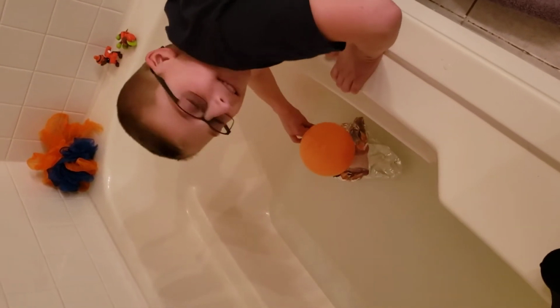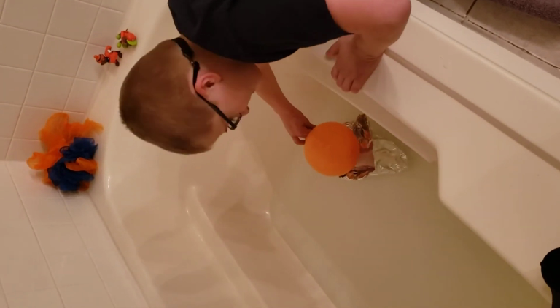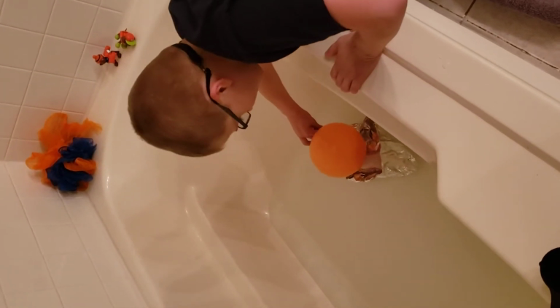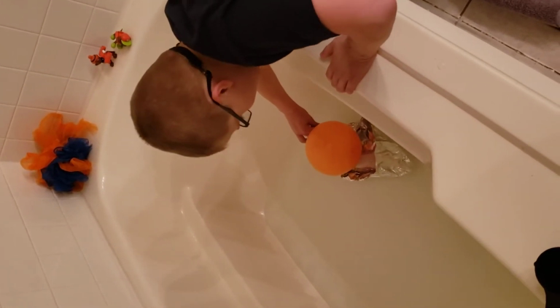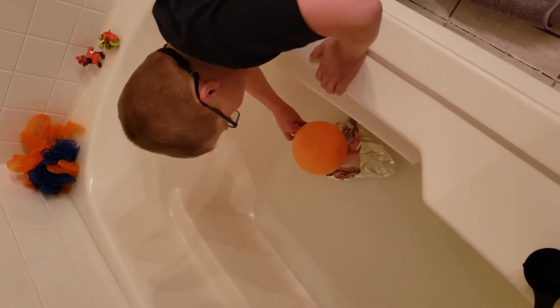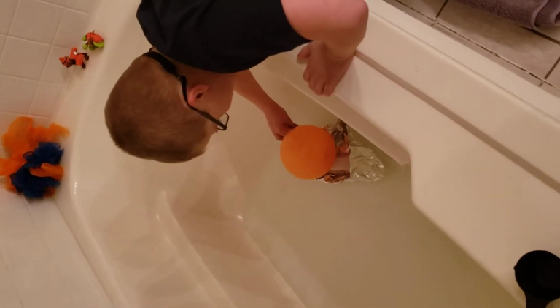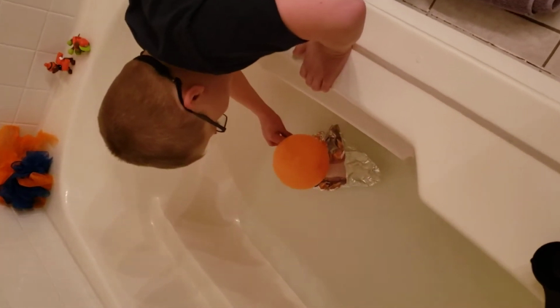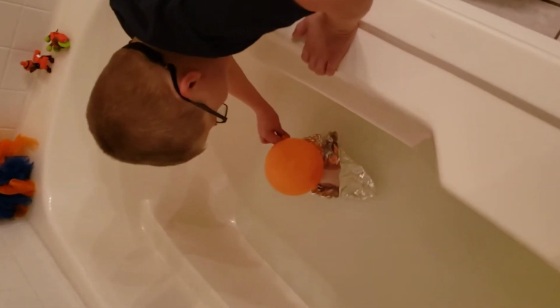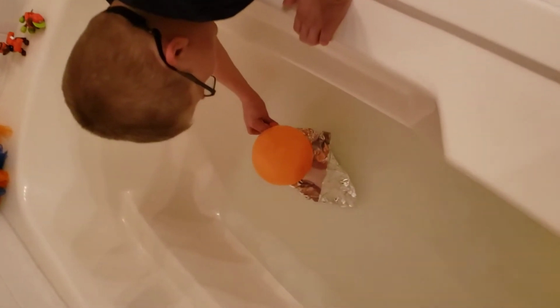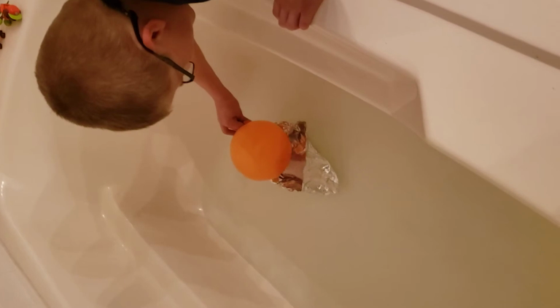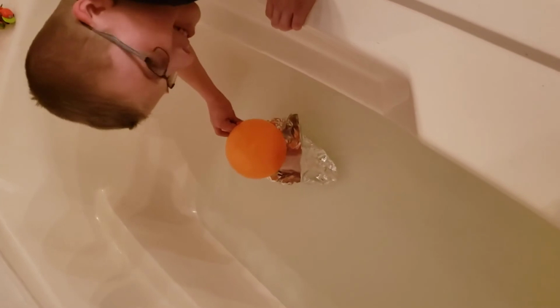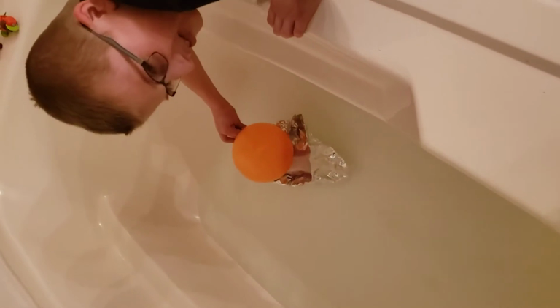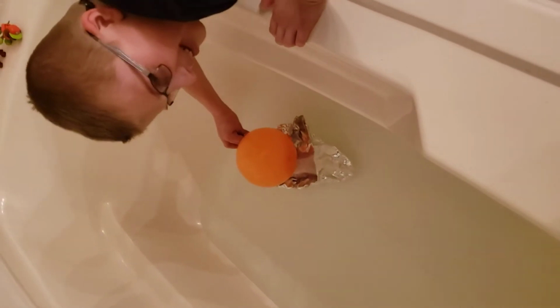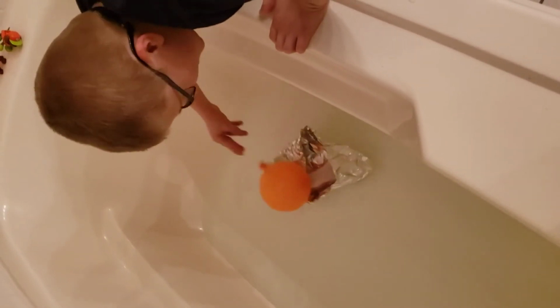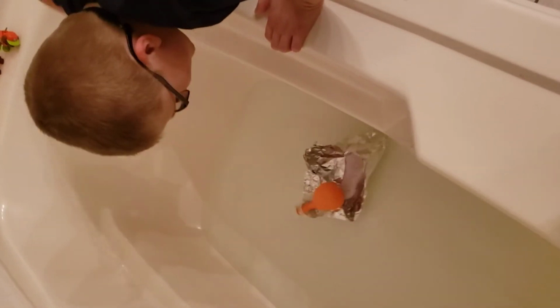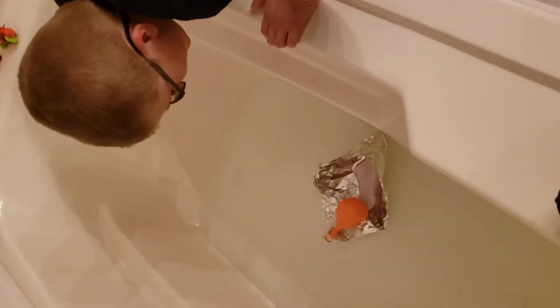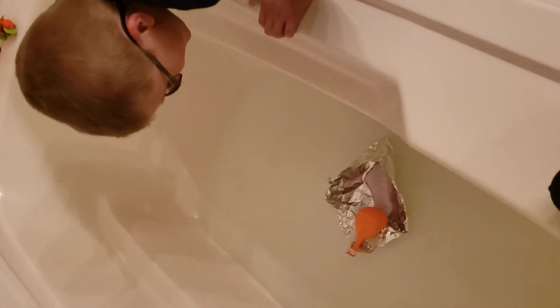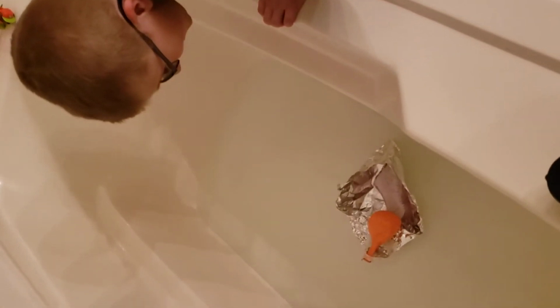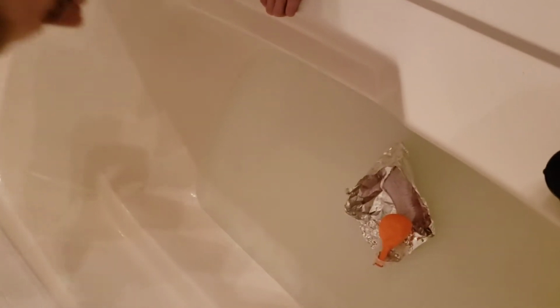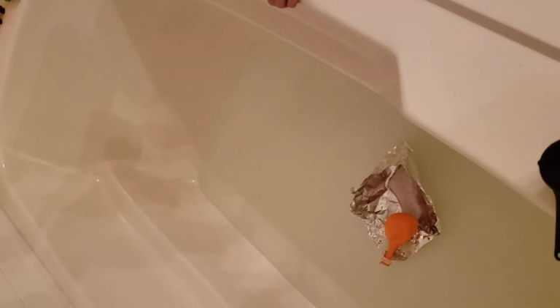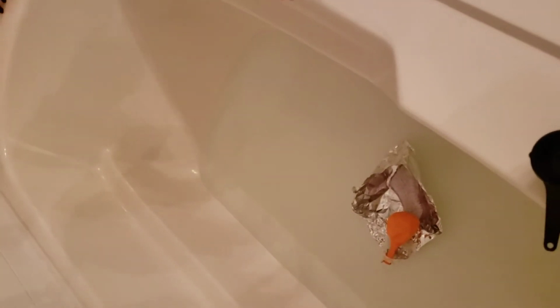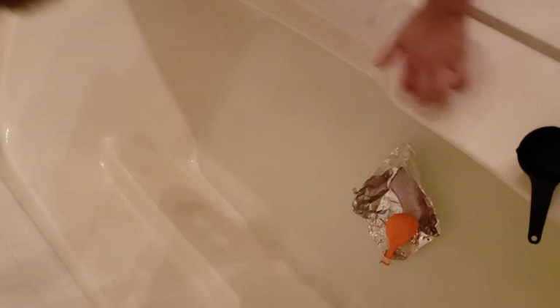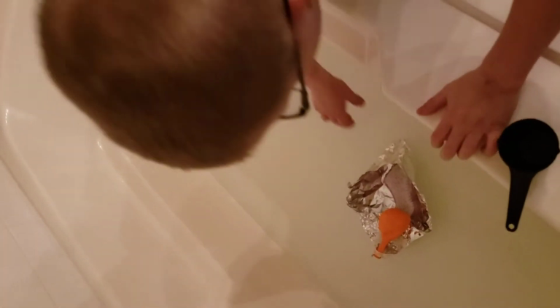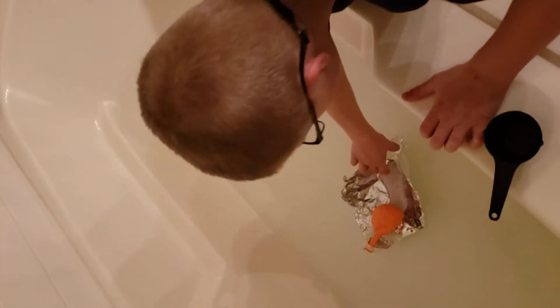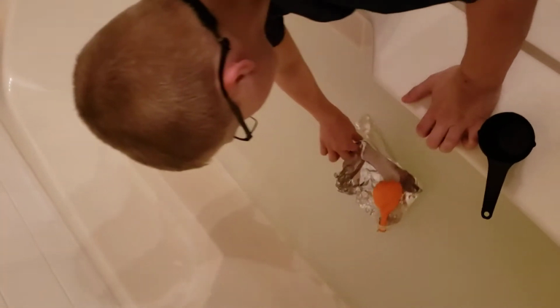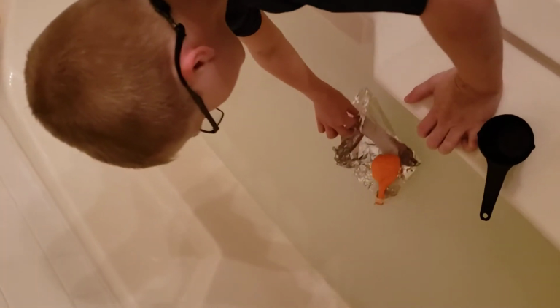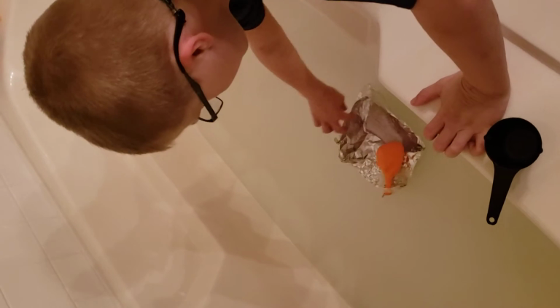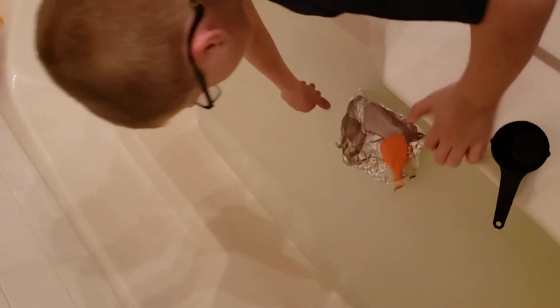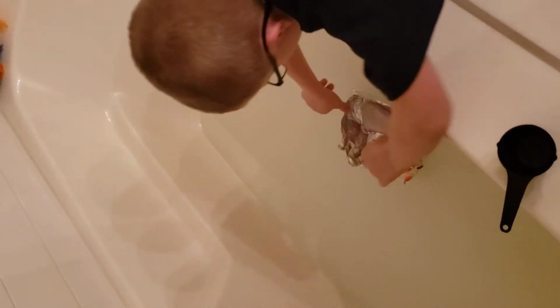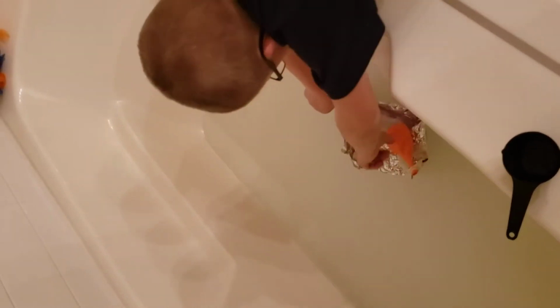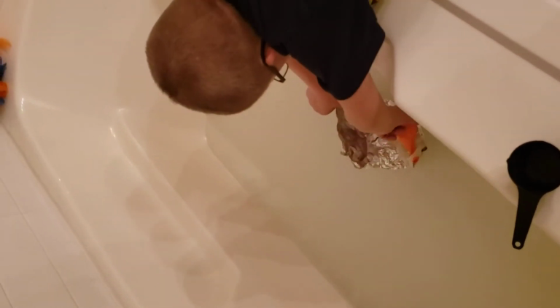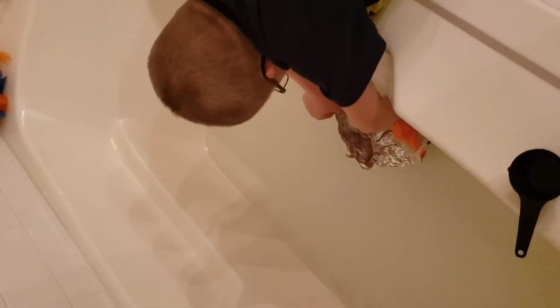So now we're trying it with a weight in there to see if that helps give it more weight. Okay, well the good news is it didn't flip over. I think you need to put more air in the balloons.